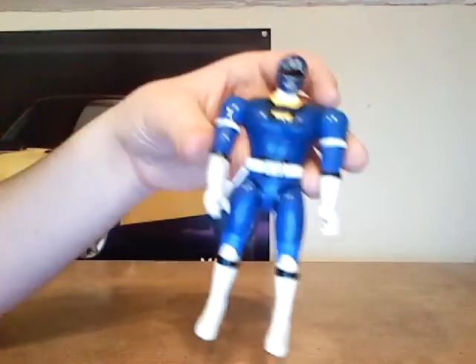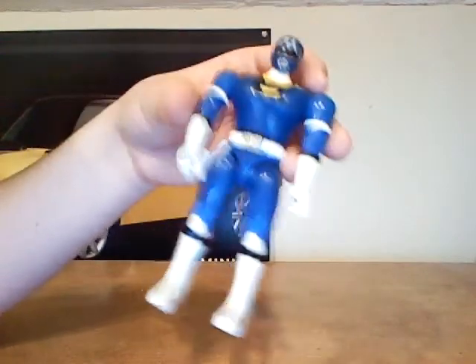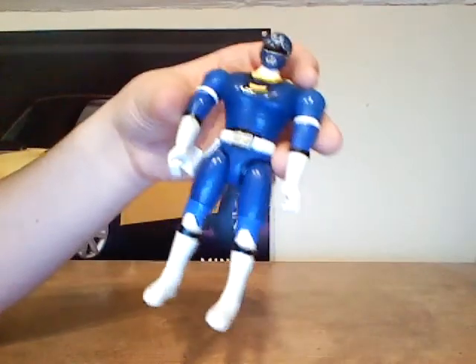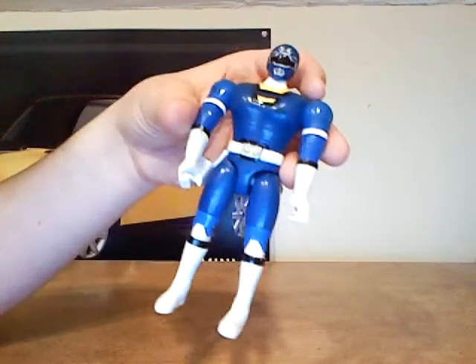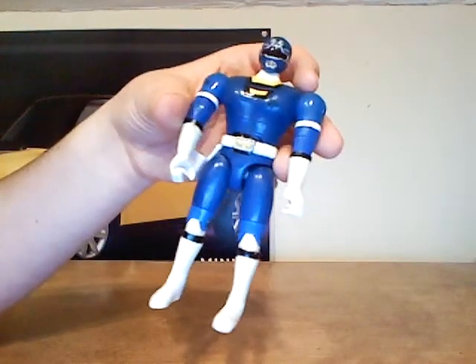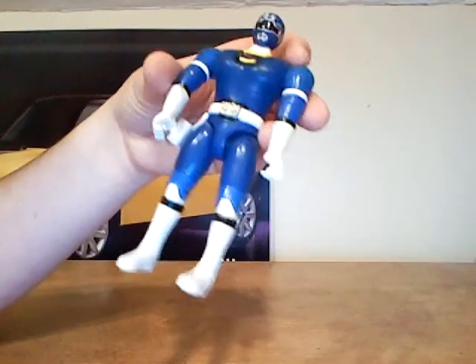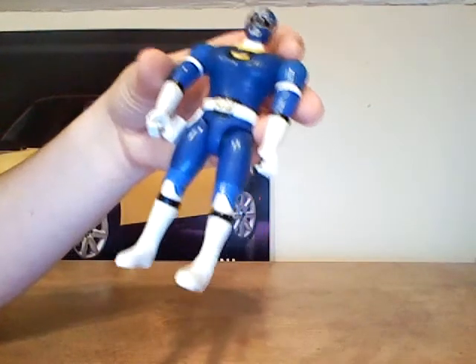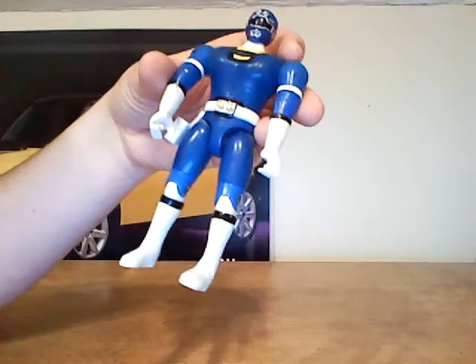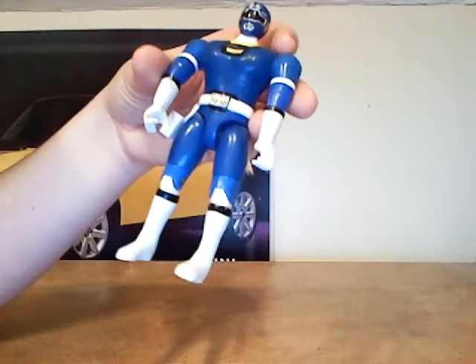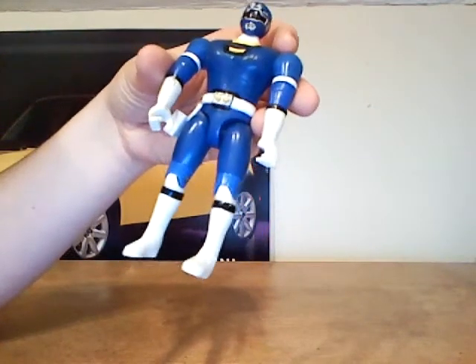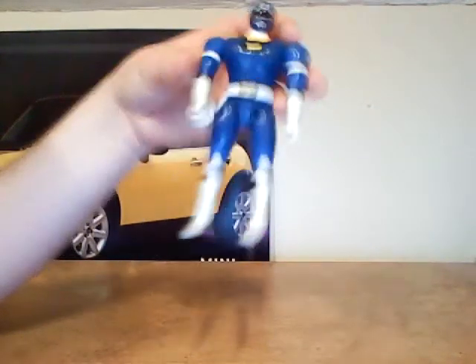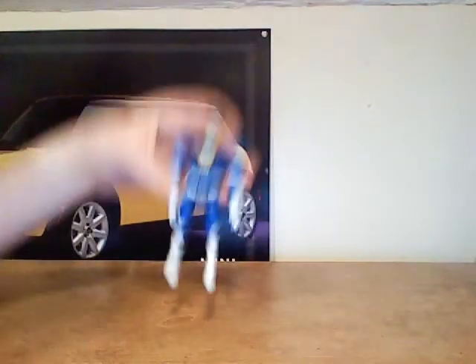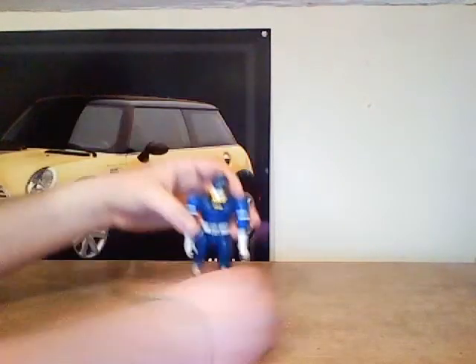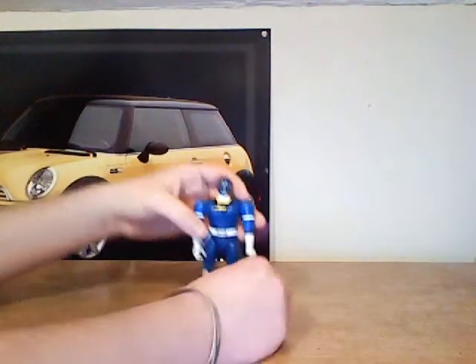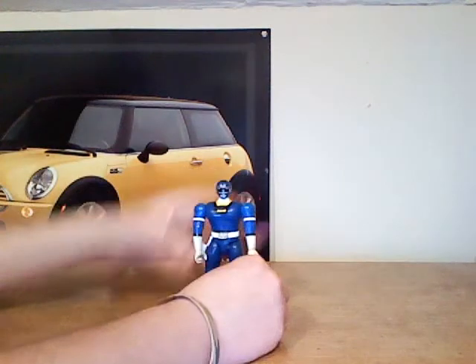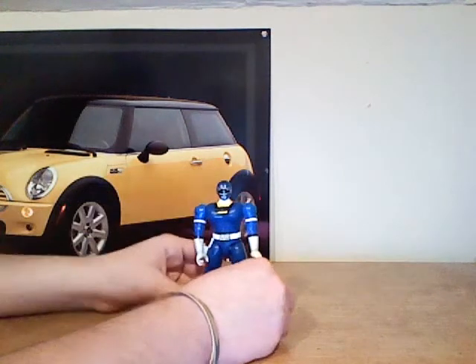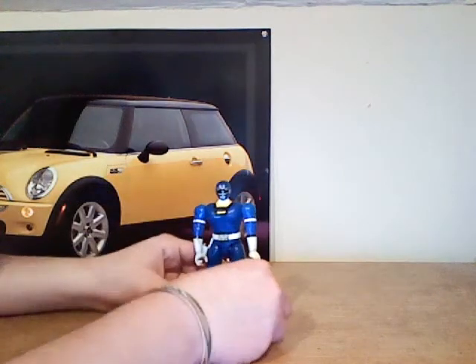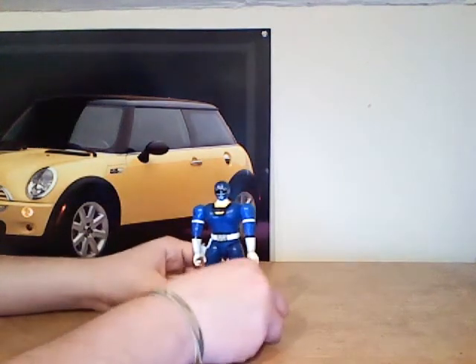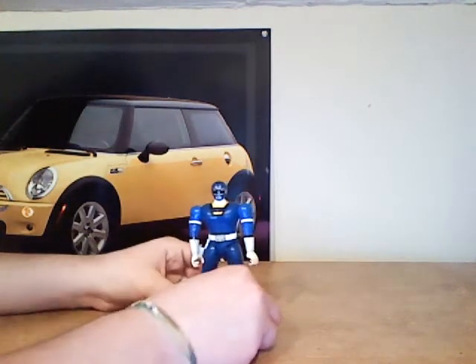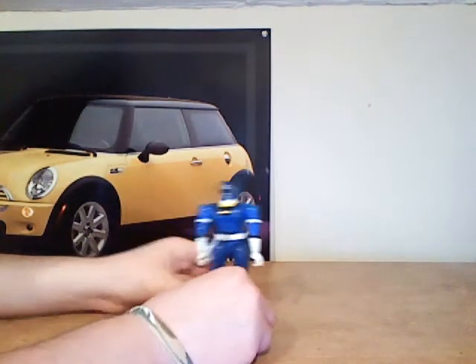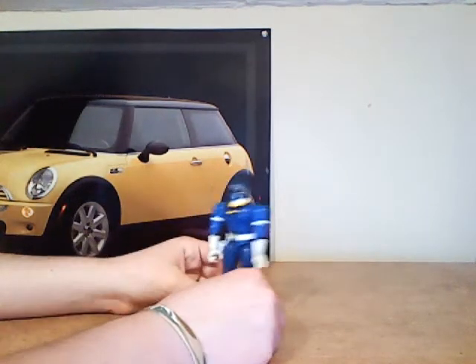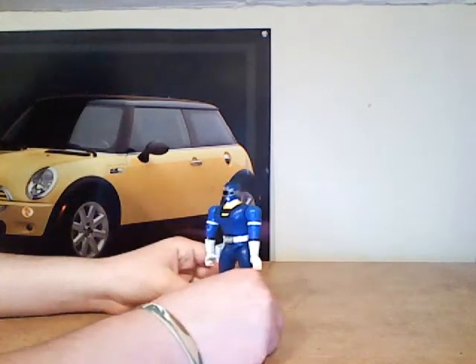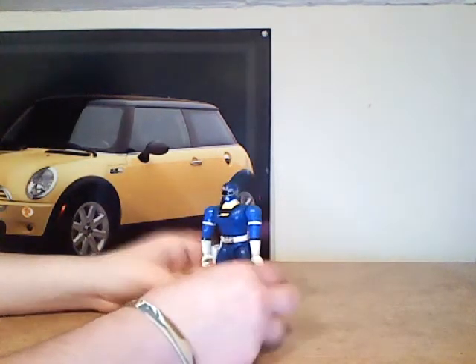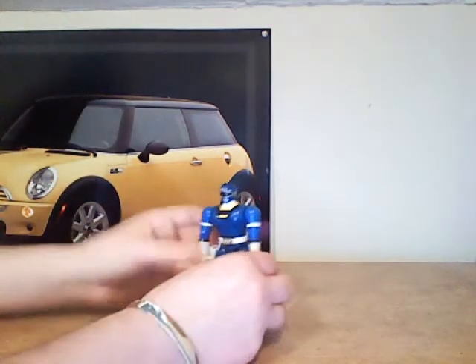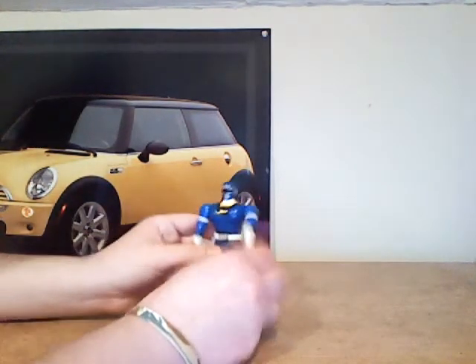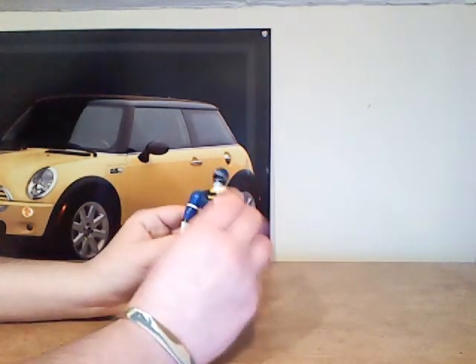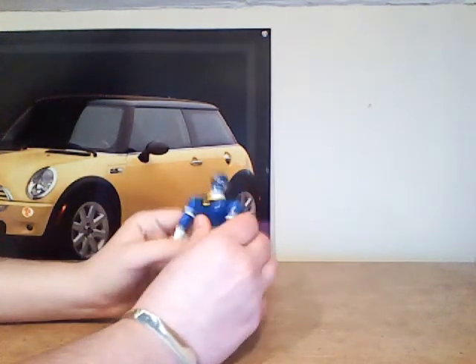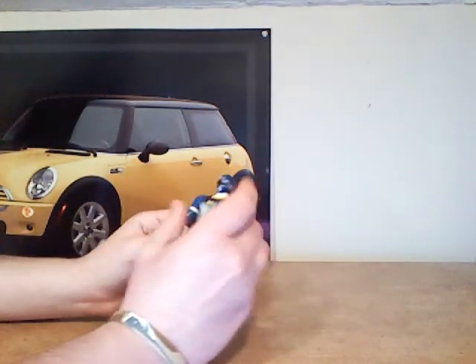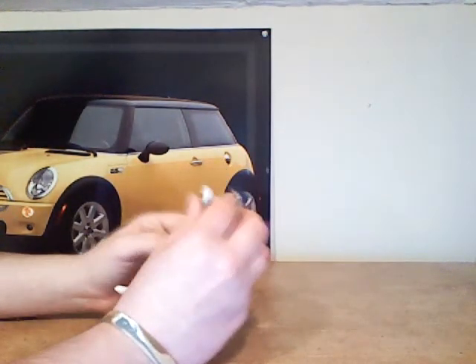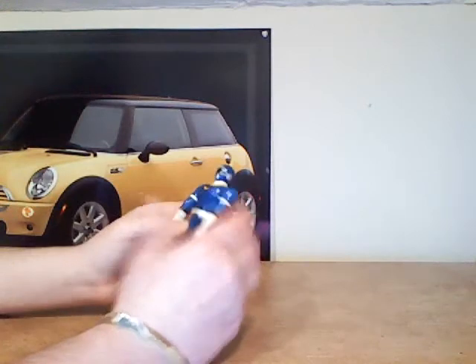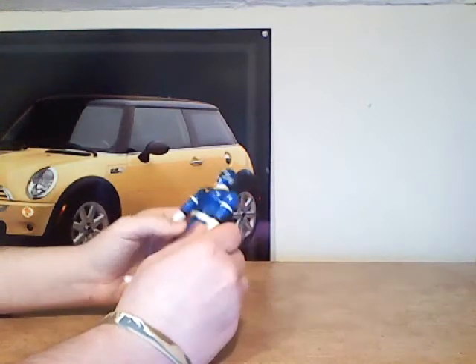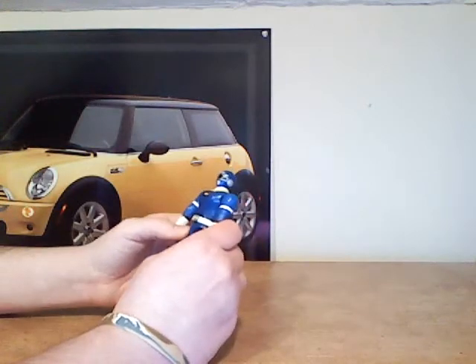He was sort of popular since he was a kid and kids looked up to him. But anyway, this is the Blue Turbo Ranger with the messed up hands. So, yeah, it's kind of messed up.